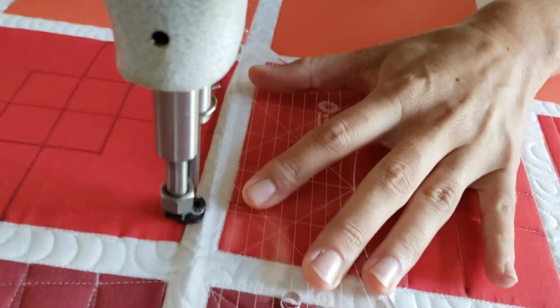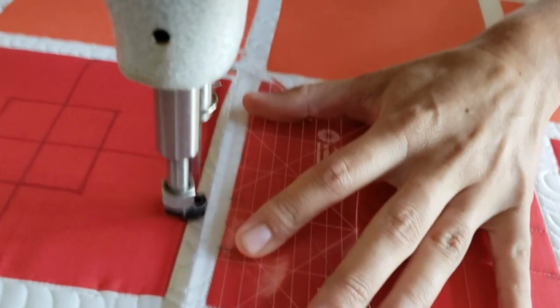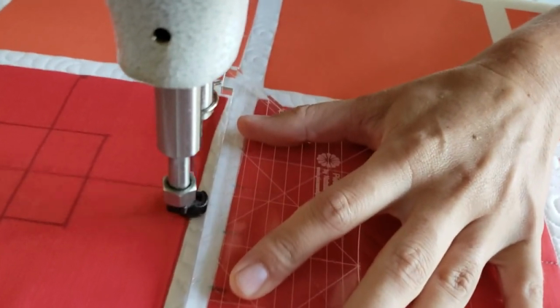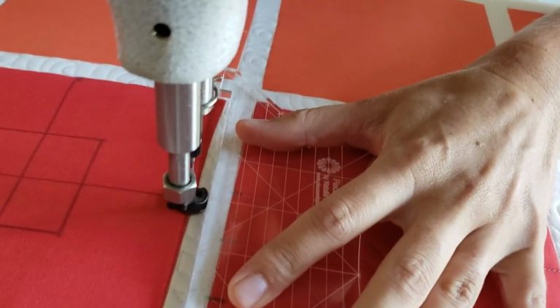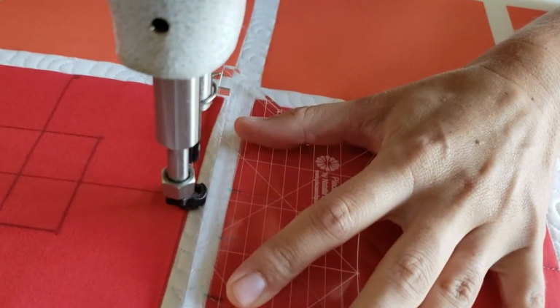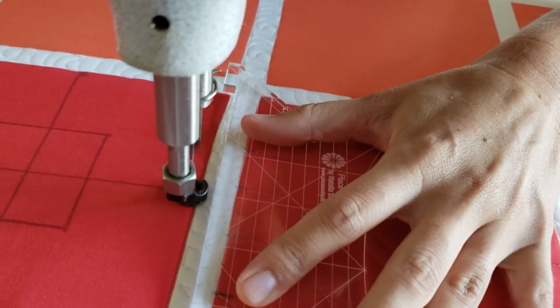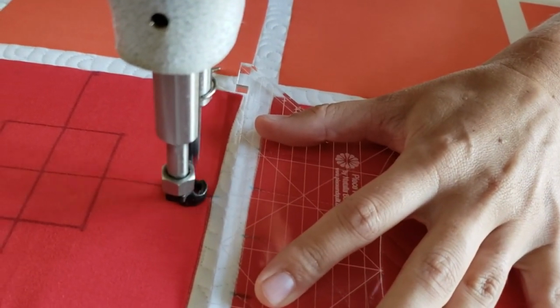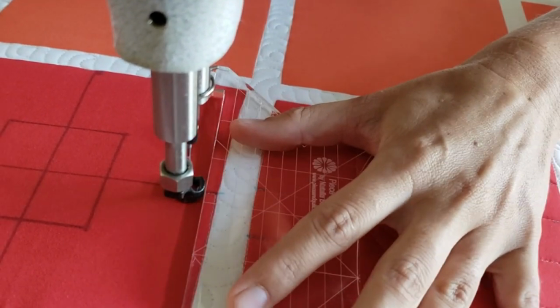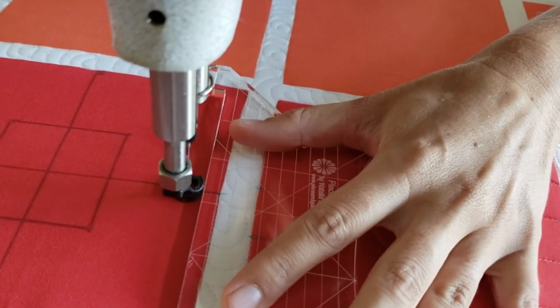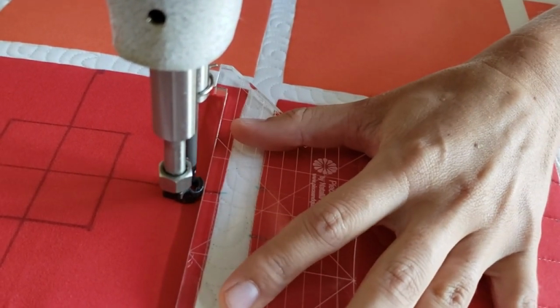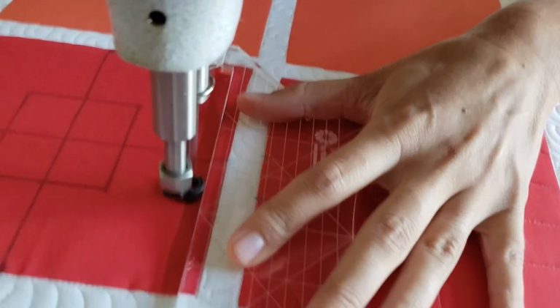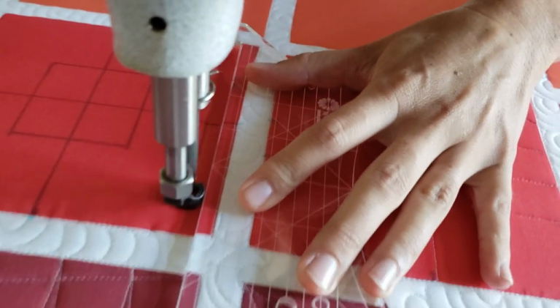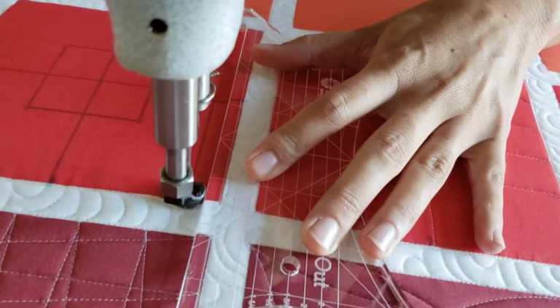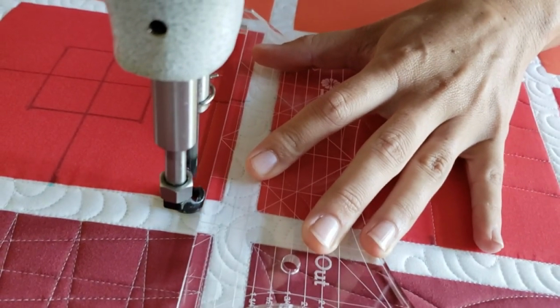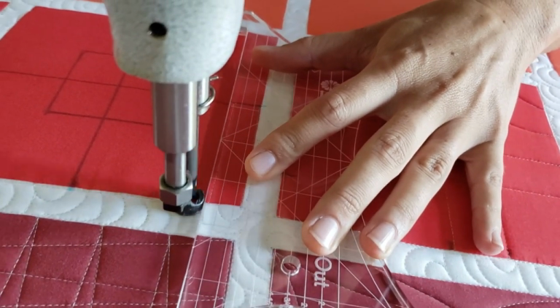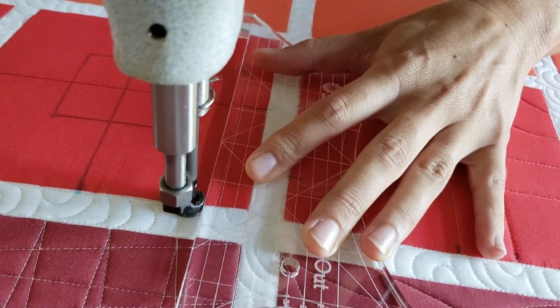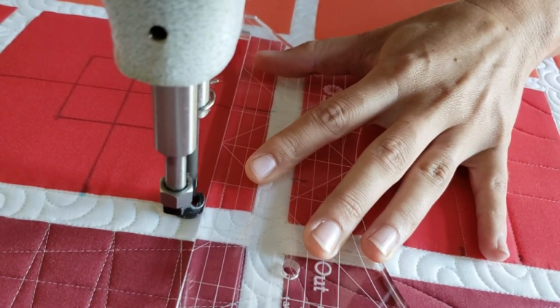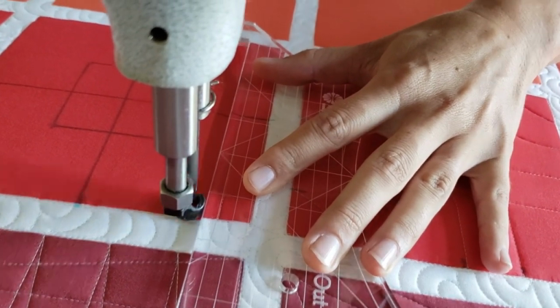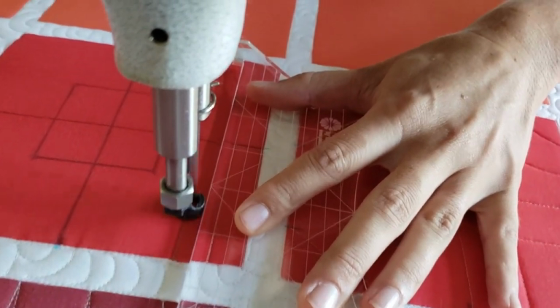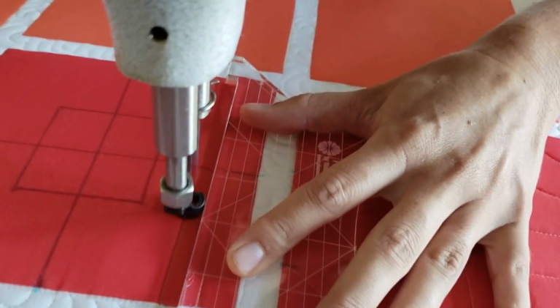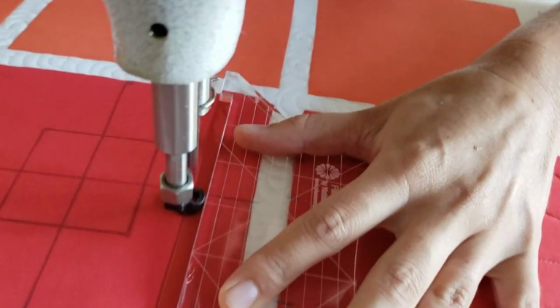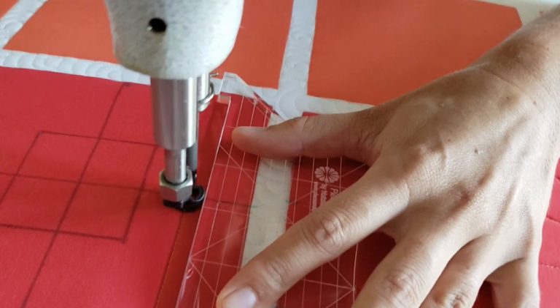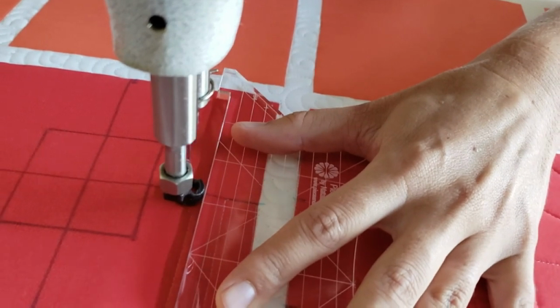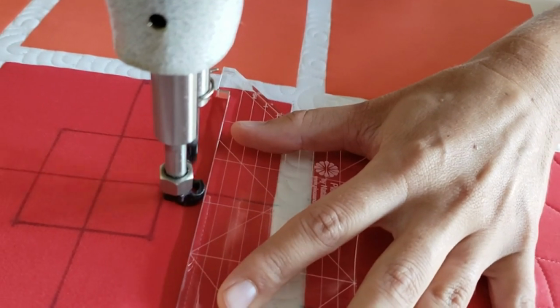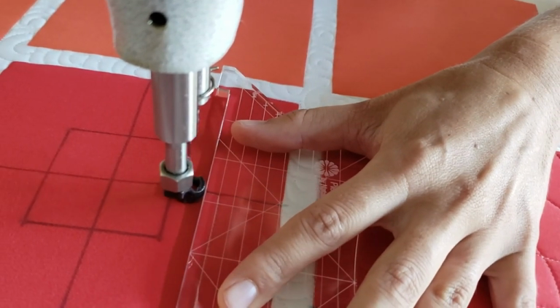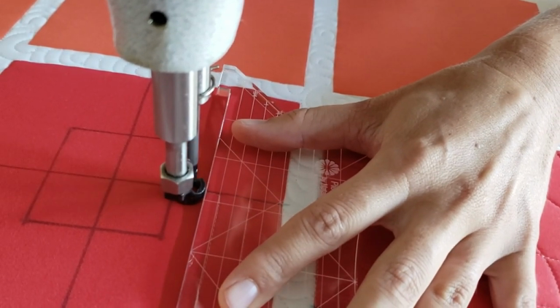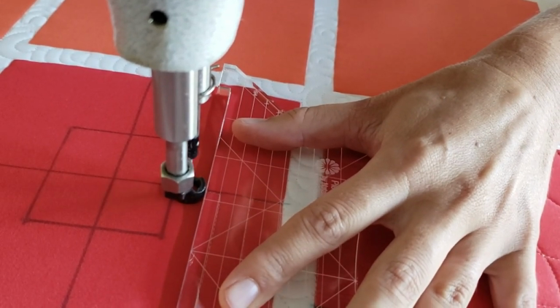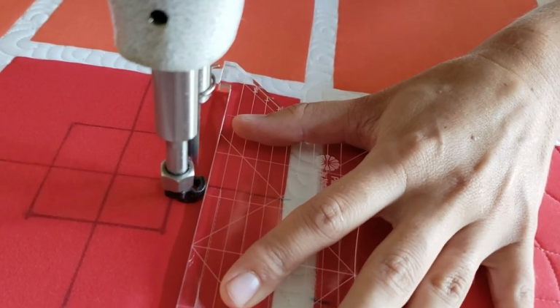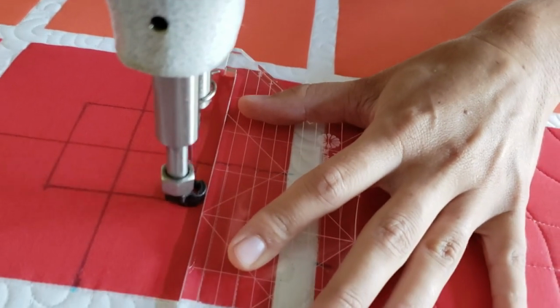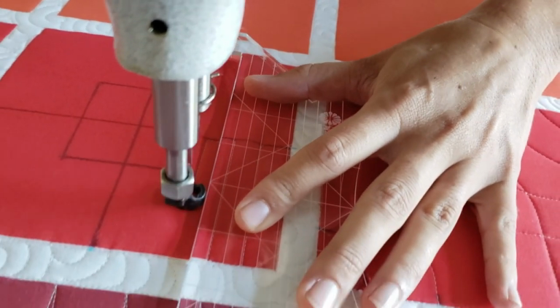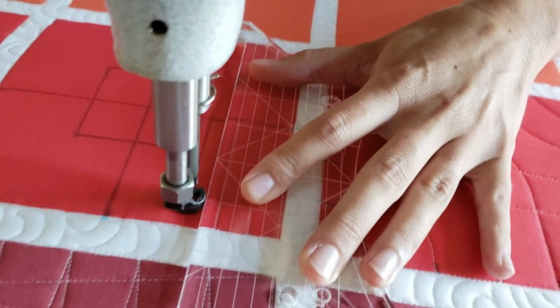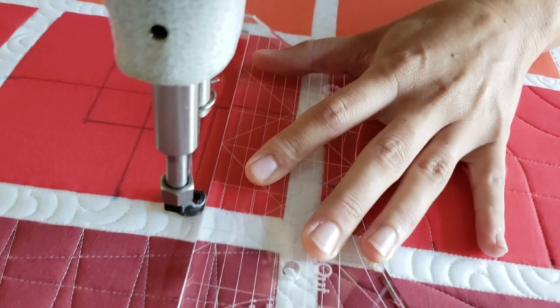I'll start out by using my blue Mark Be Gone marker and marking a T through the center of my block. Once I've done that, I'm going to measure out from the center and mark a square that is one inch out from the center on all four sides.